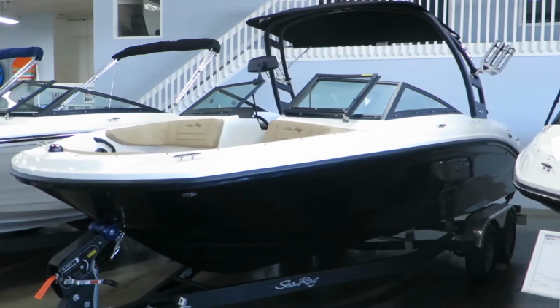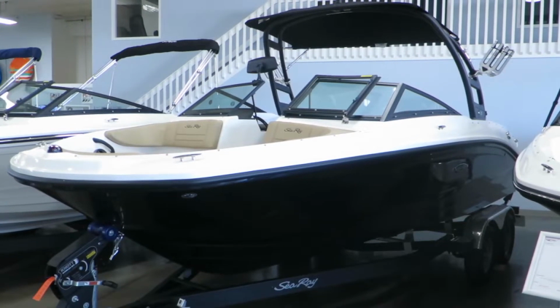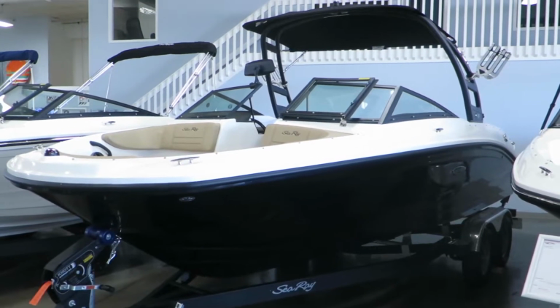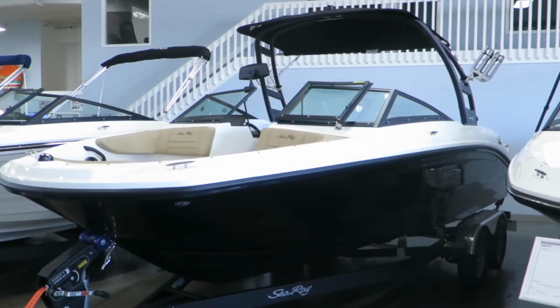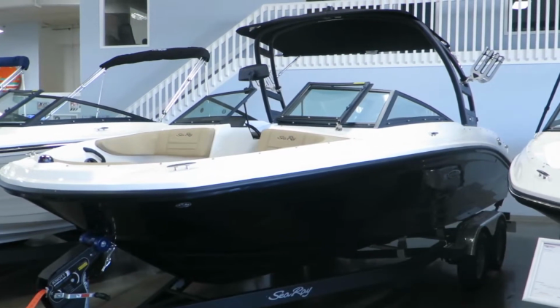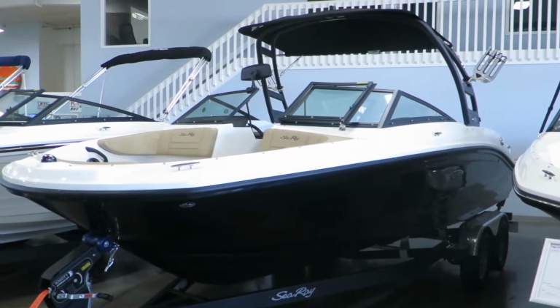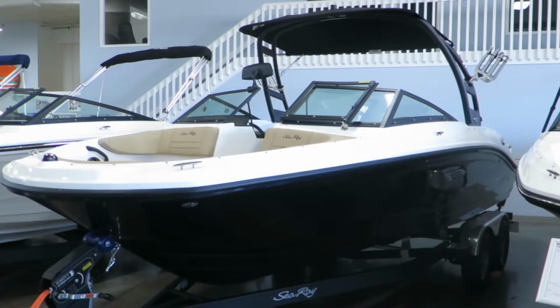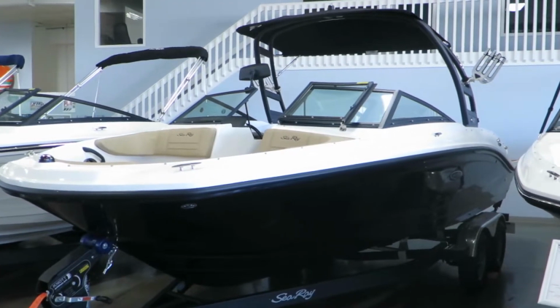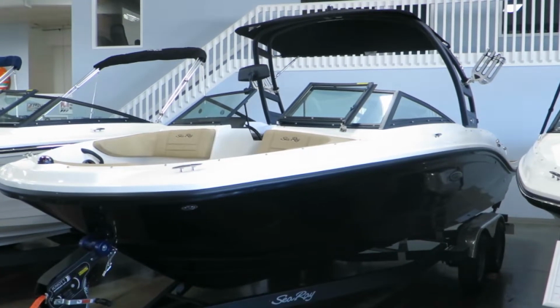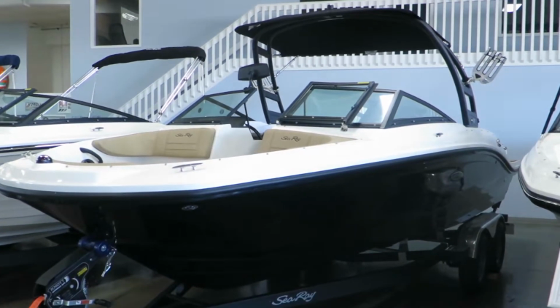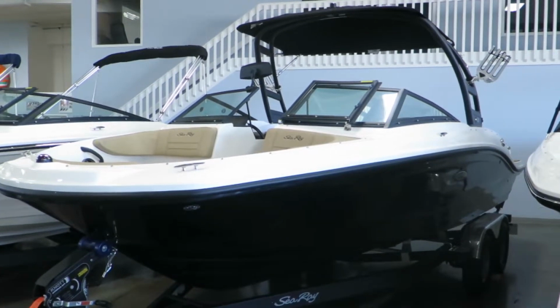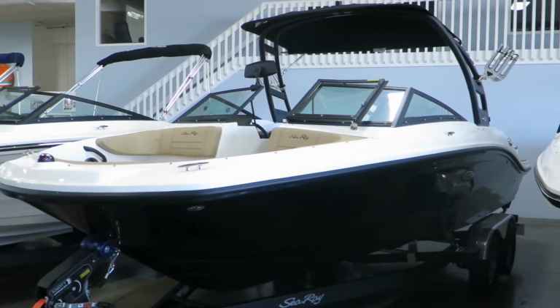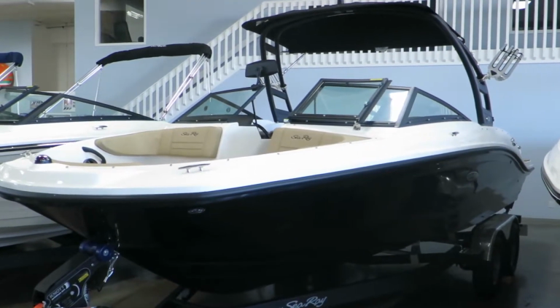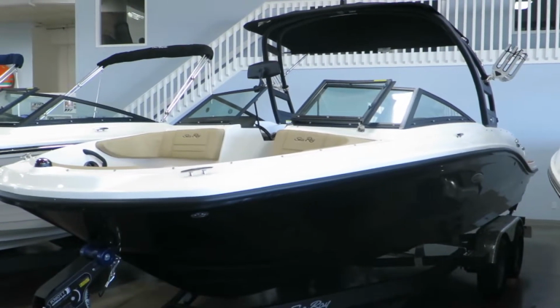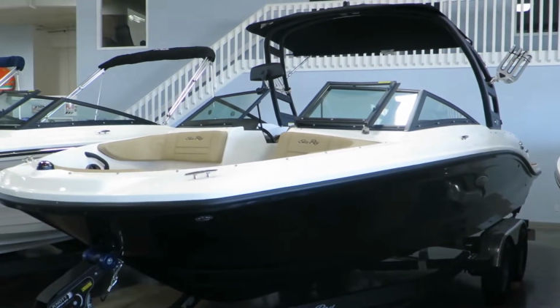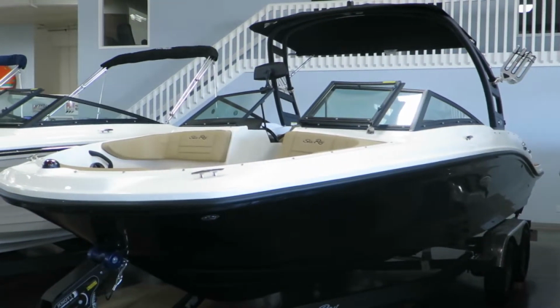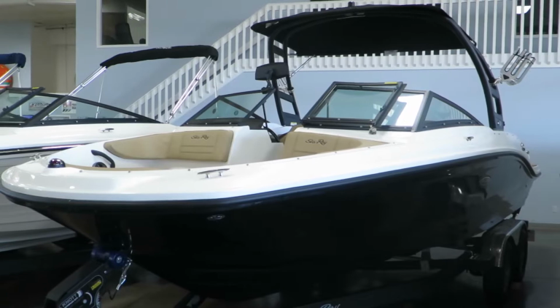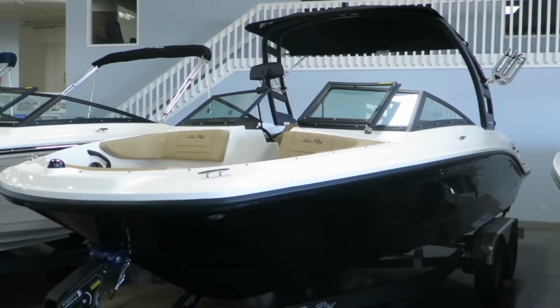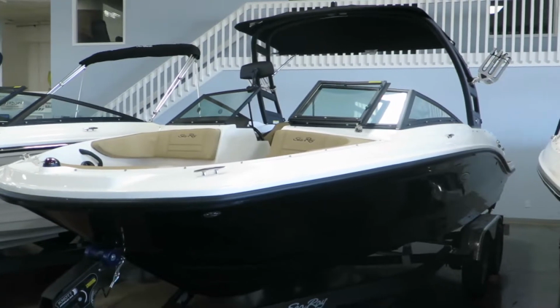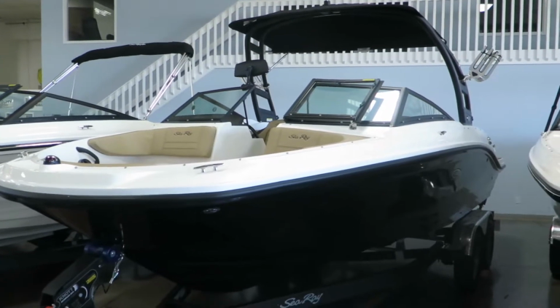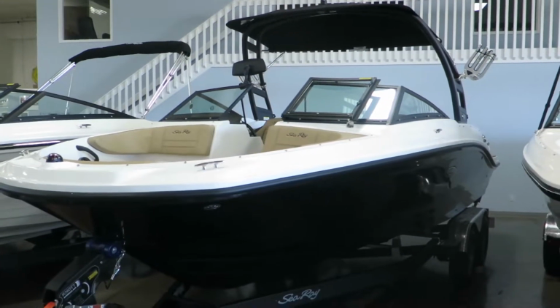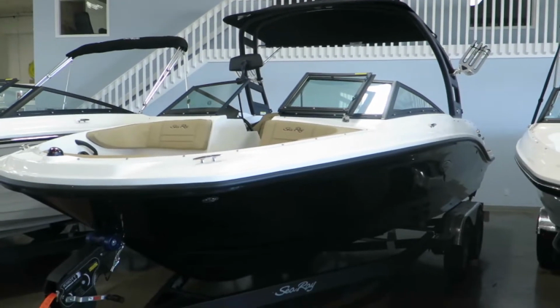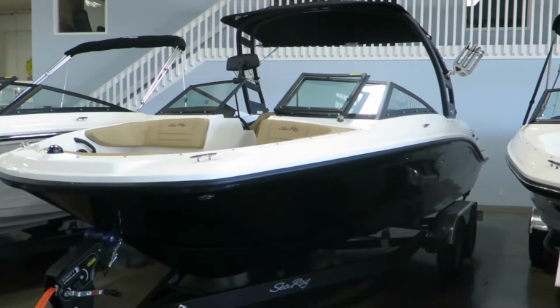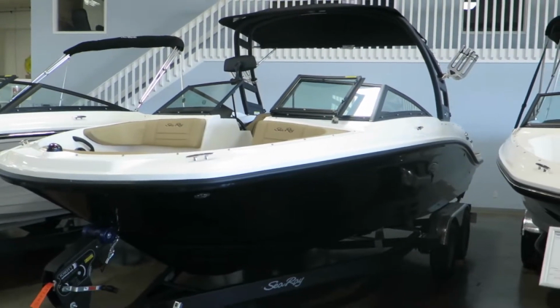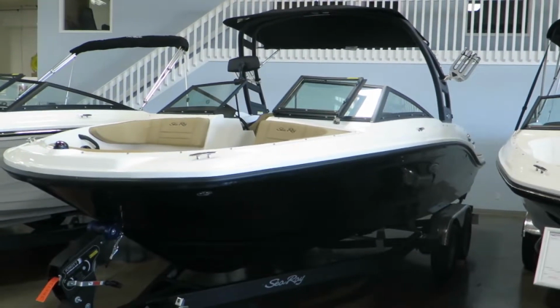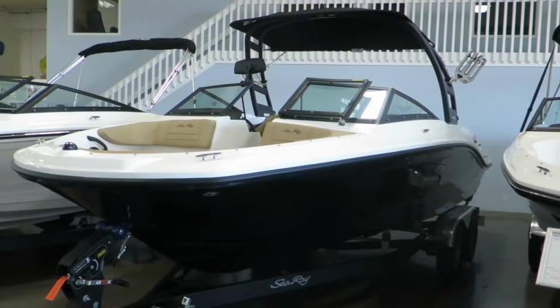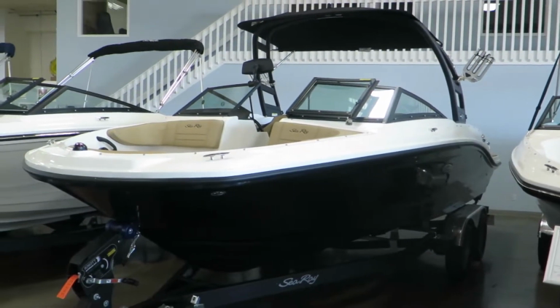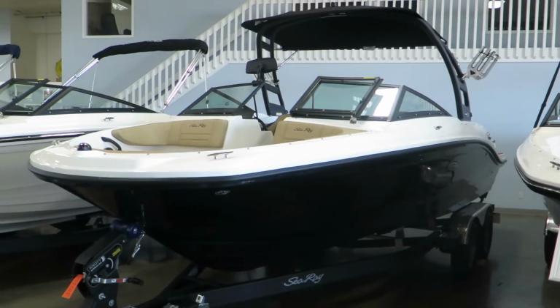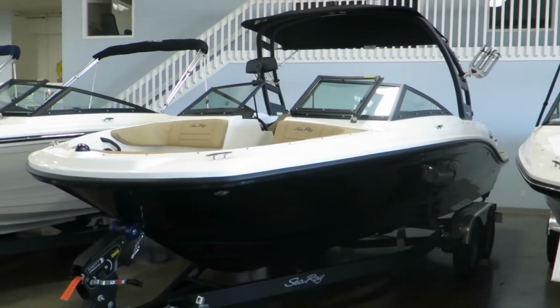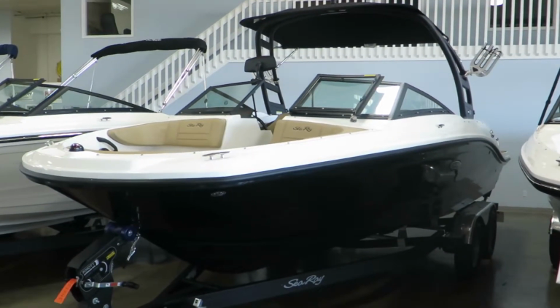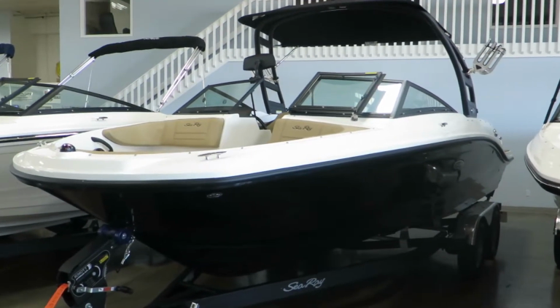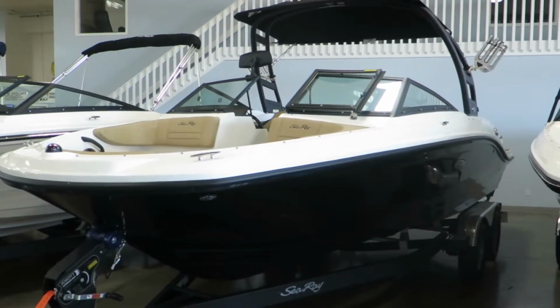Hi, my name is Dan Pergett, sales consultant with Marinemax in Rogers, Minnesota. Today we're checking out this all-new 2019 21 SPX offered by Sea Ray.